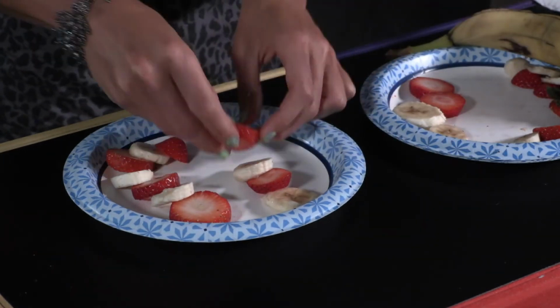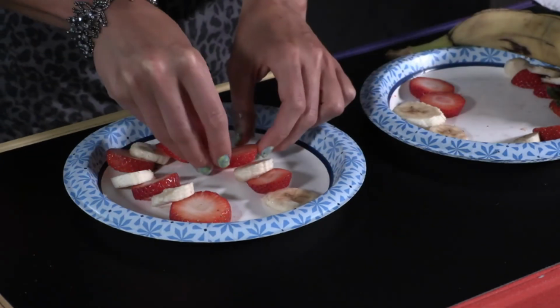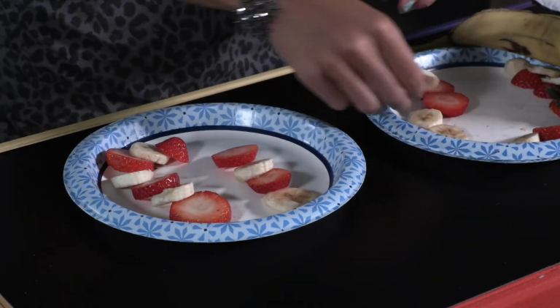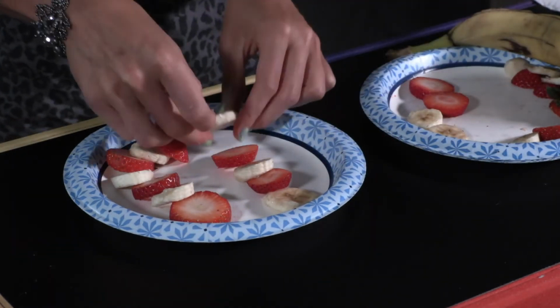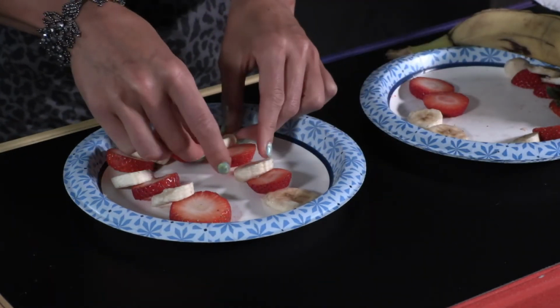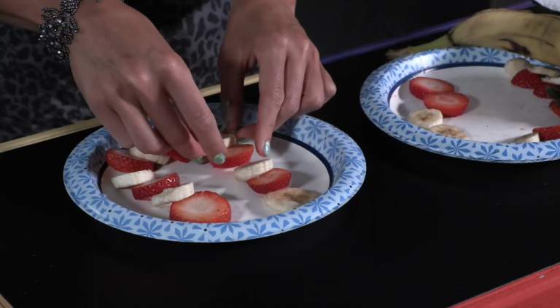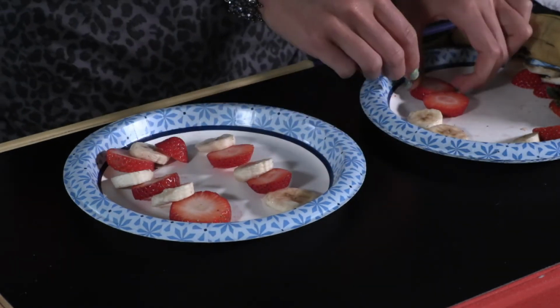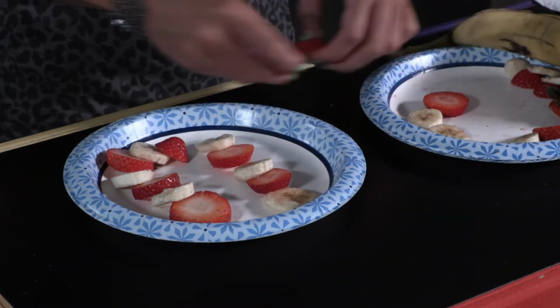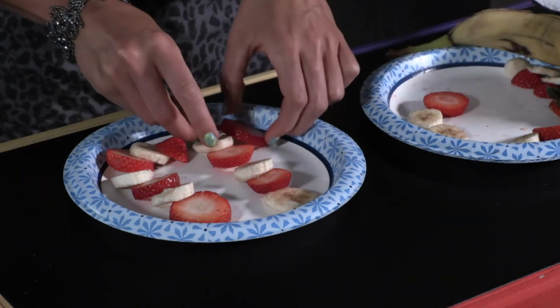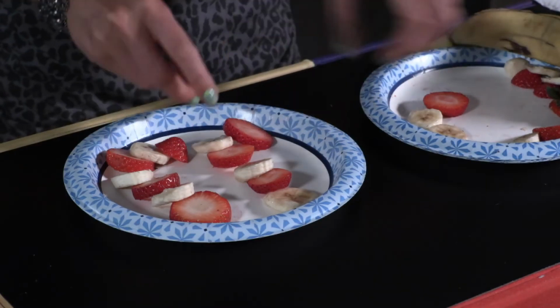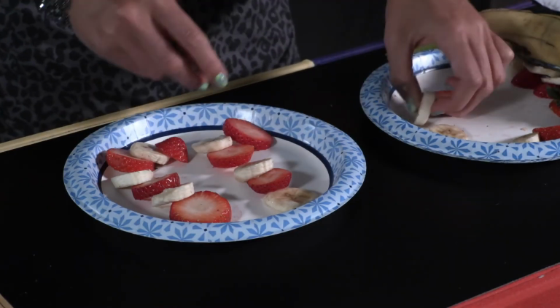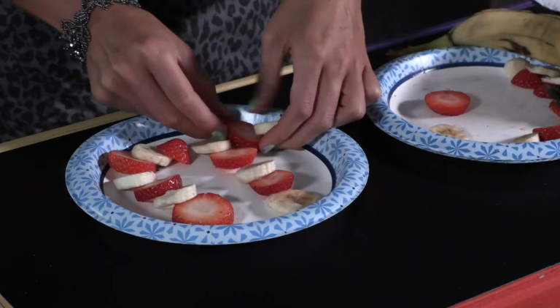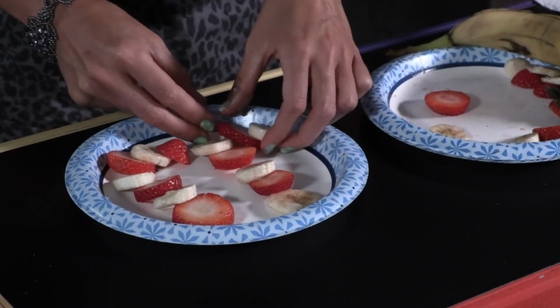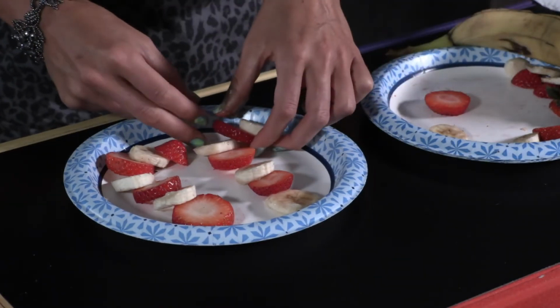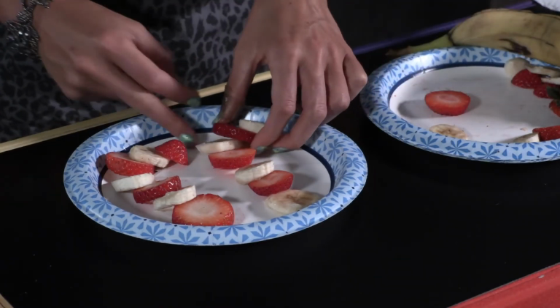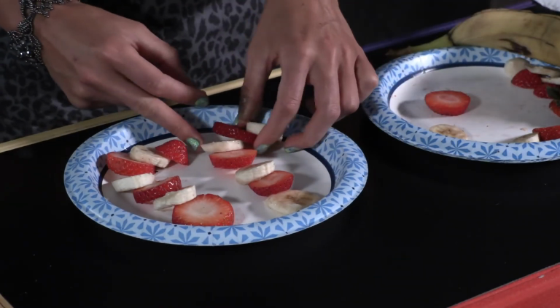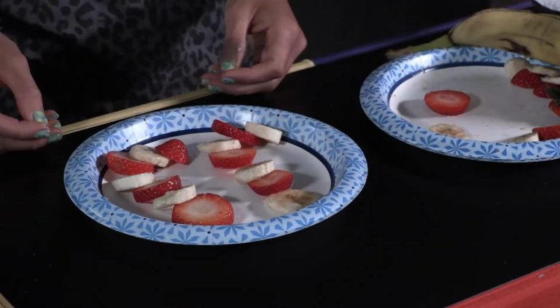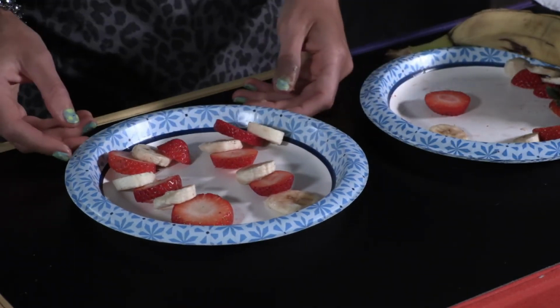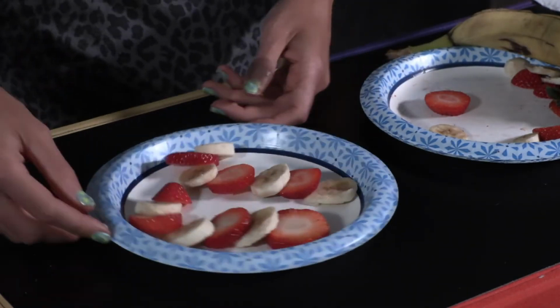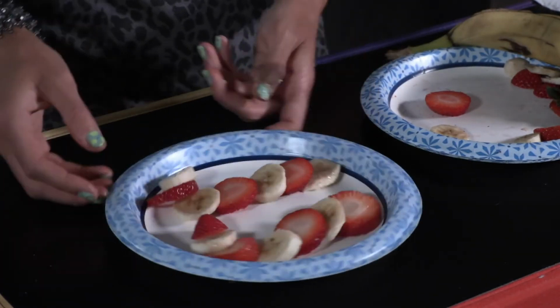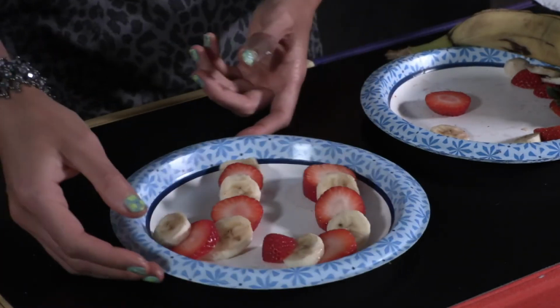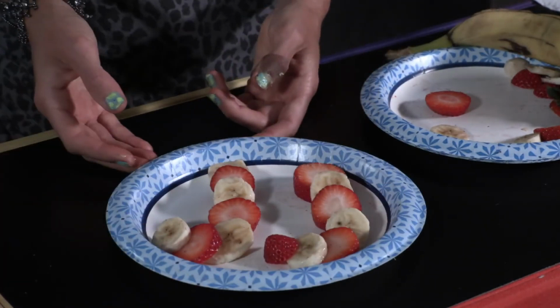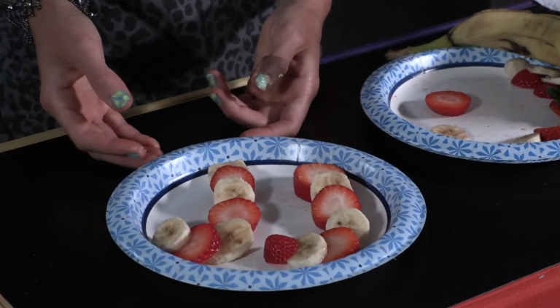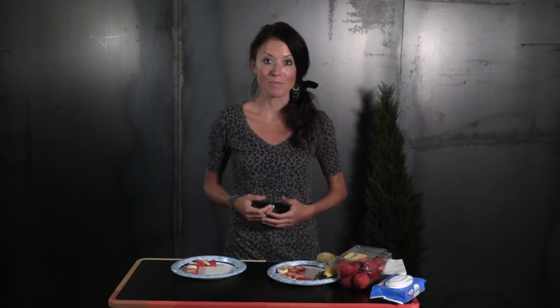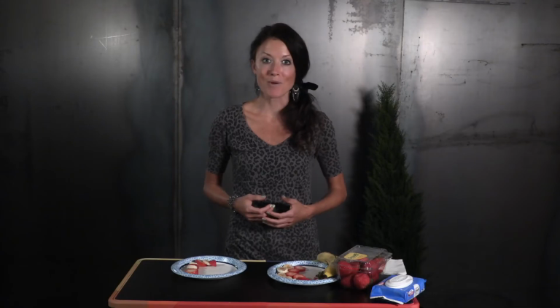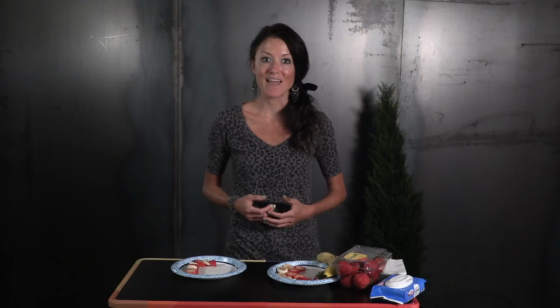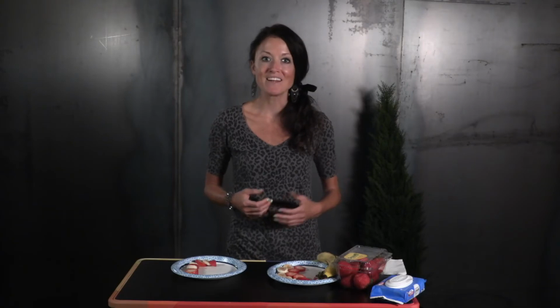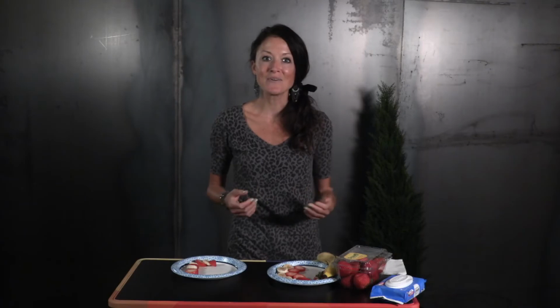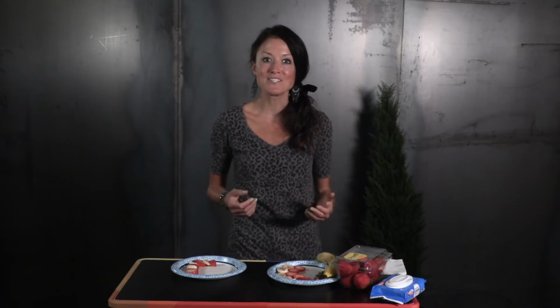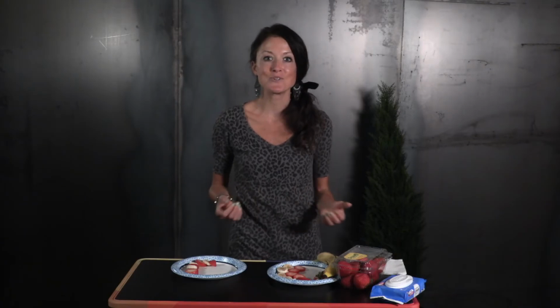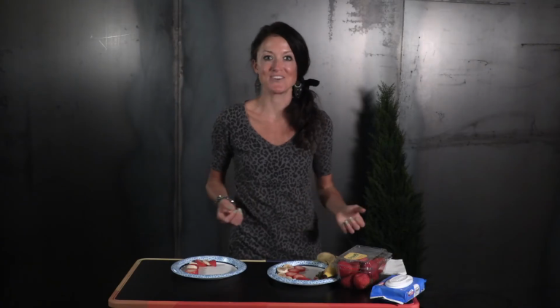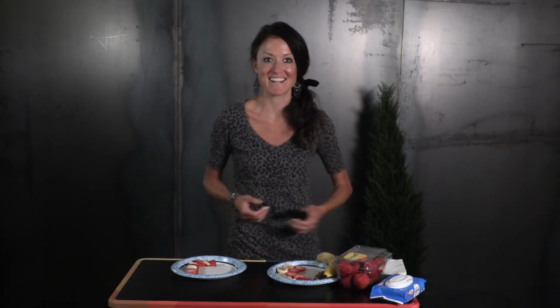Invite kids to line up the fruit in the shape of candy canes, alternating the banana and strawberry slices. Read the following poem and then allow kids to enjoy their snacks.